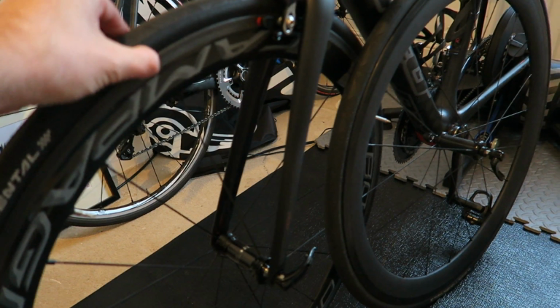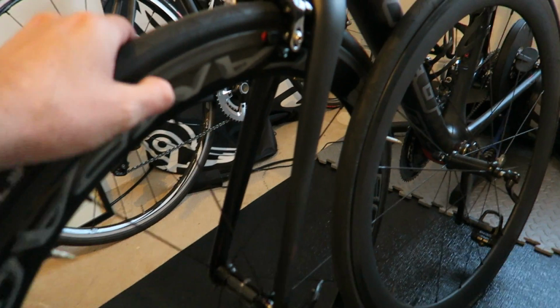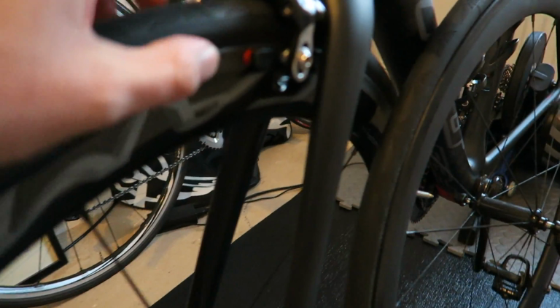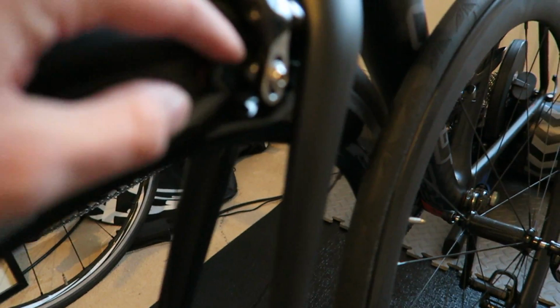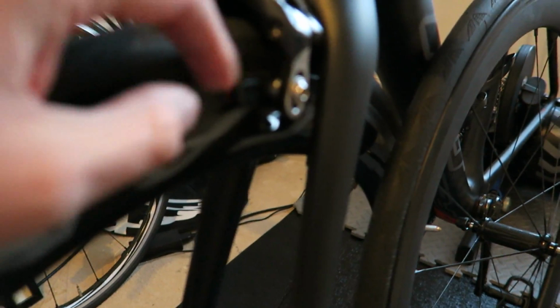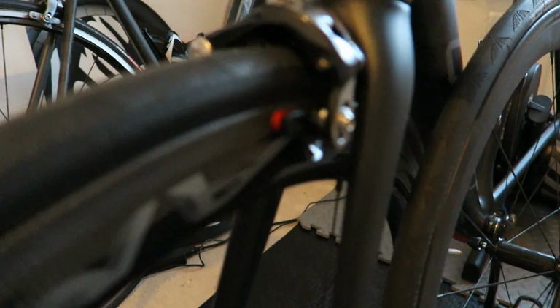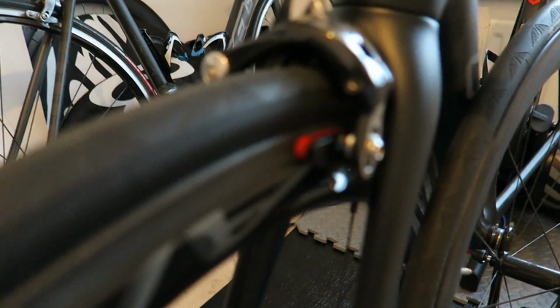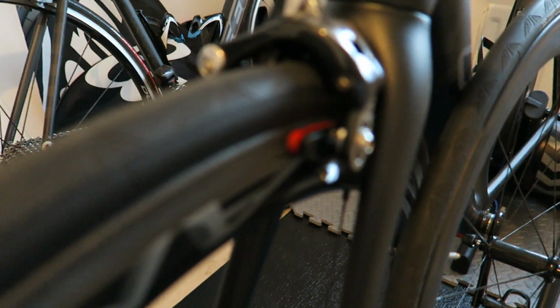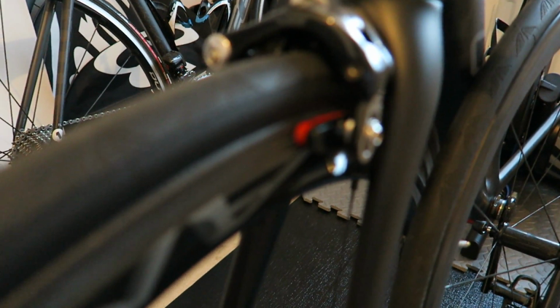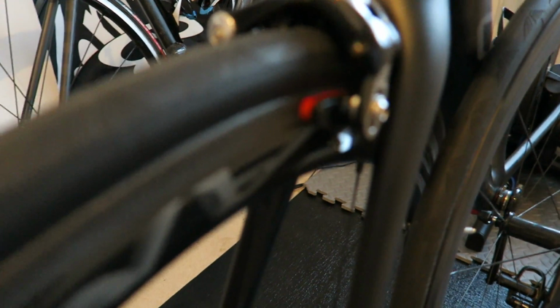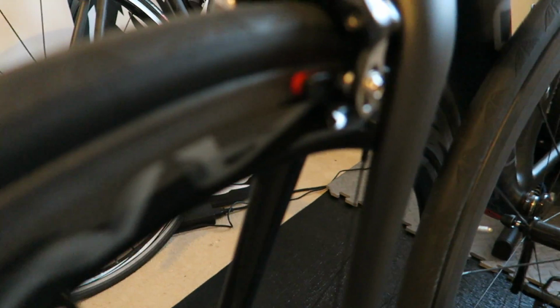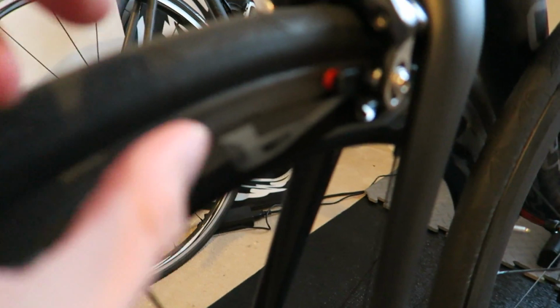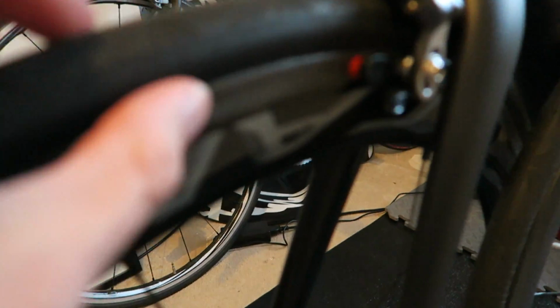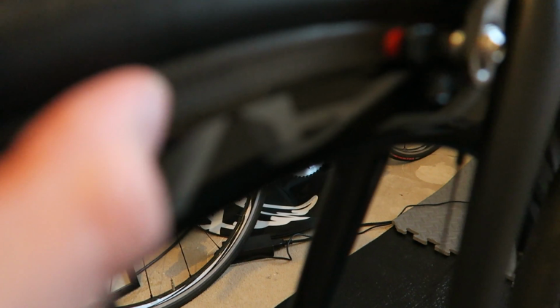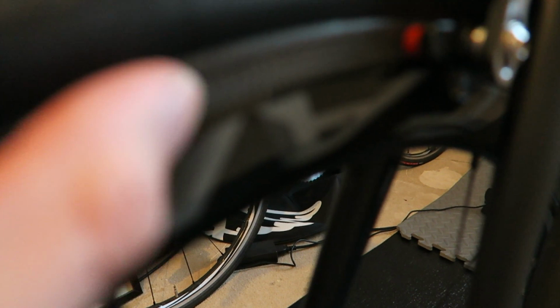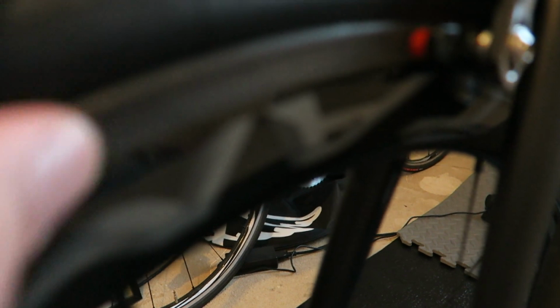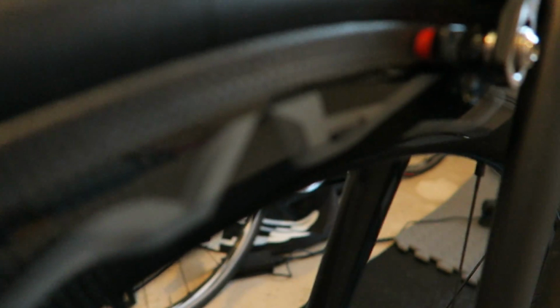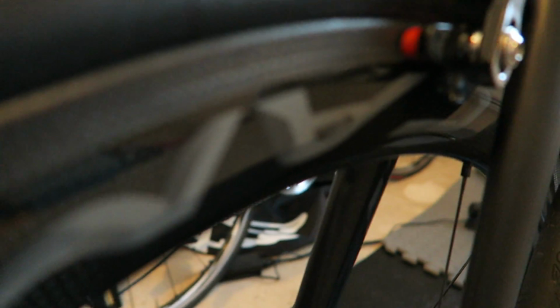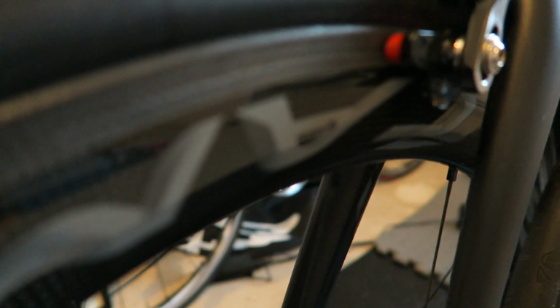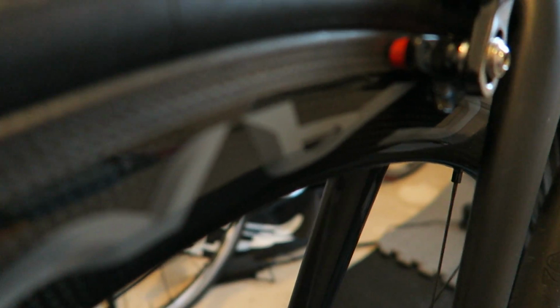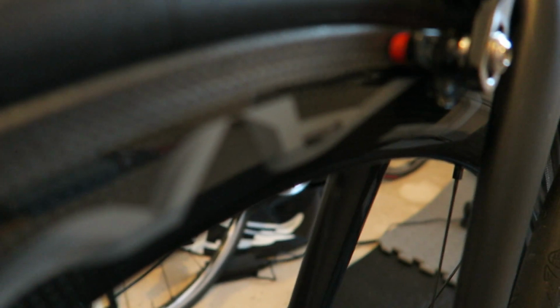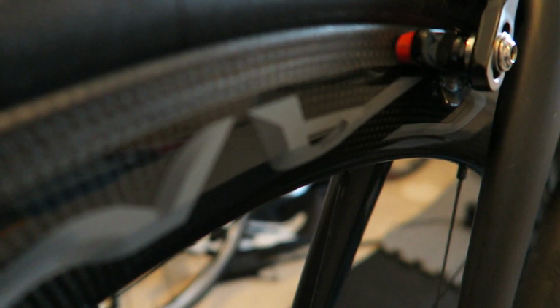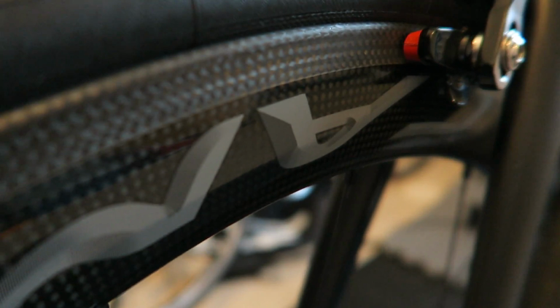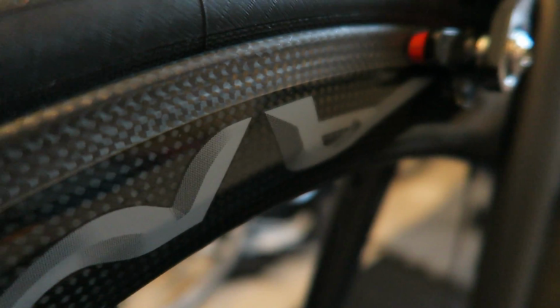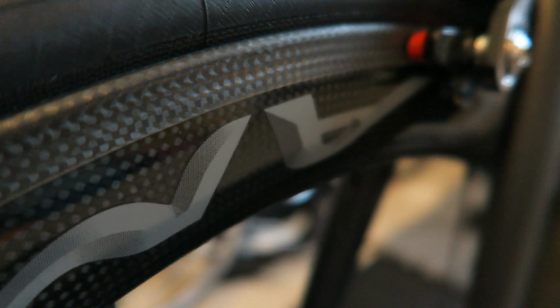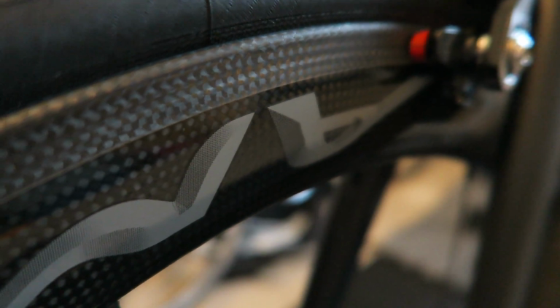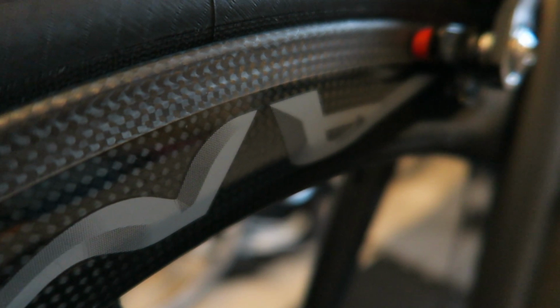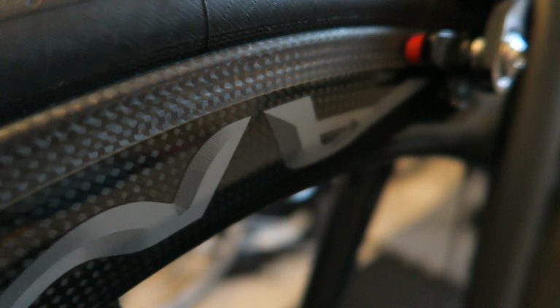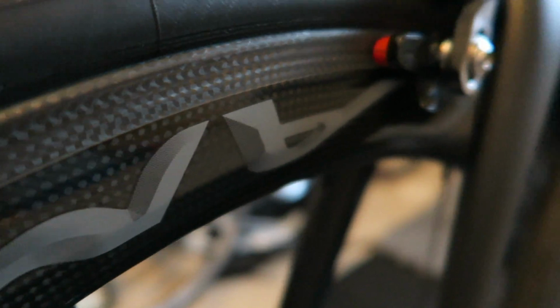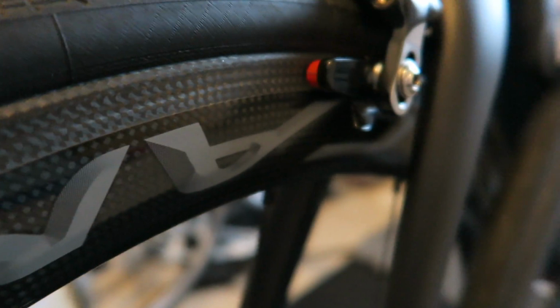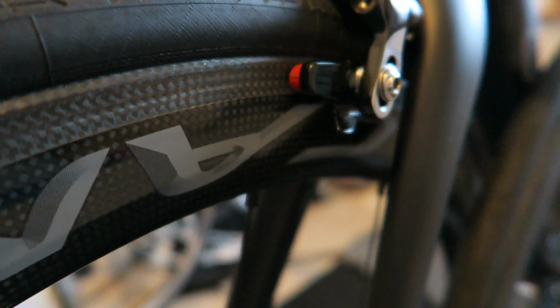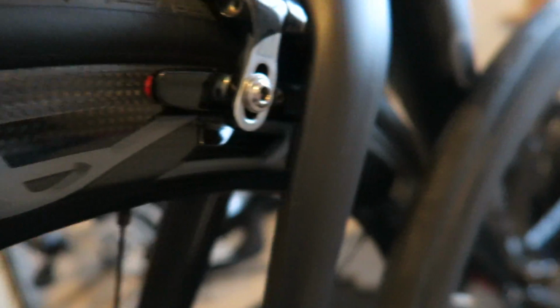The braking is brilliant. I've got the proper Campagnolo brake blocks in there, and on the rim there is no wear at all yet — it's as good as new. Great braking sound and performance.